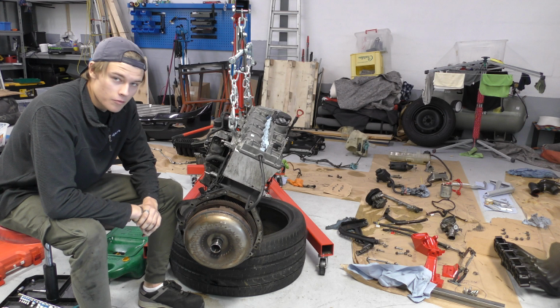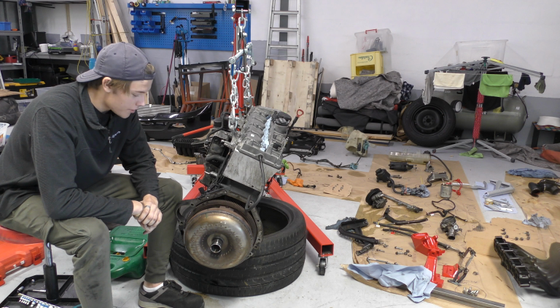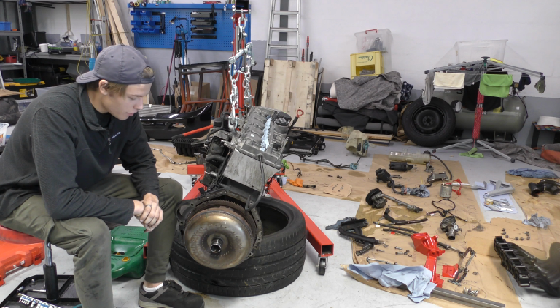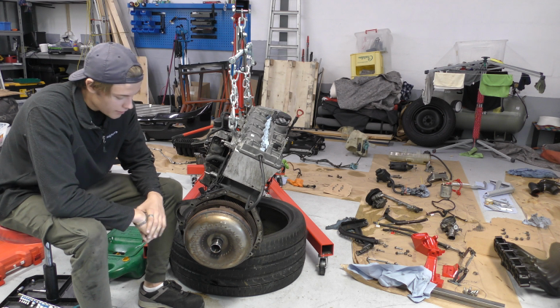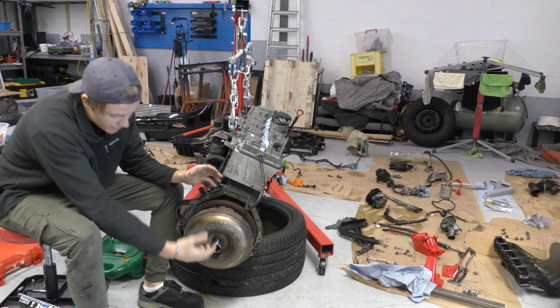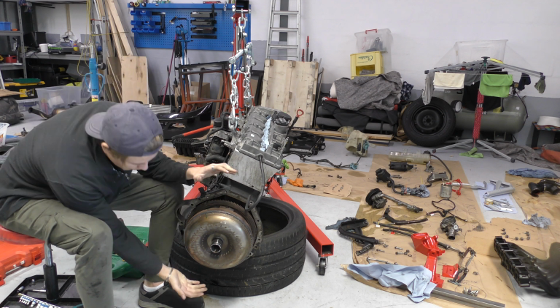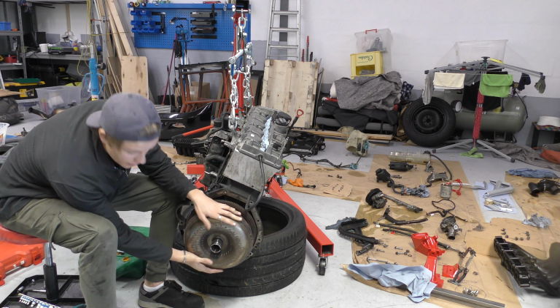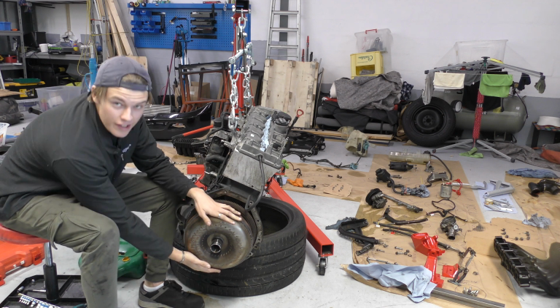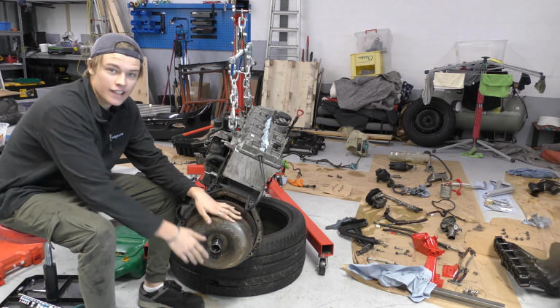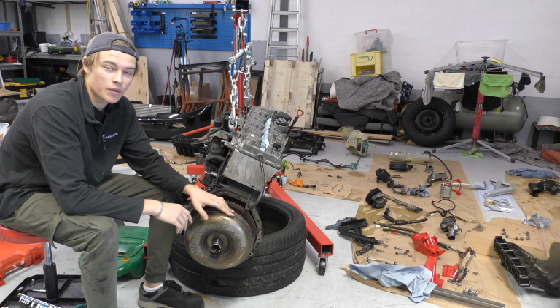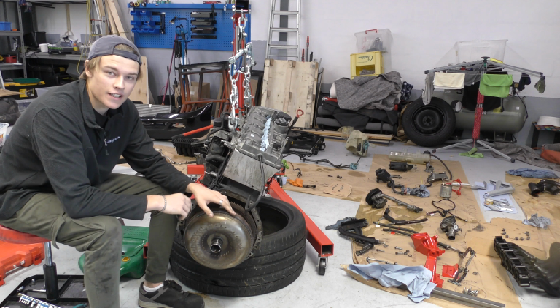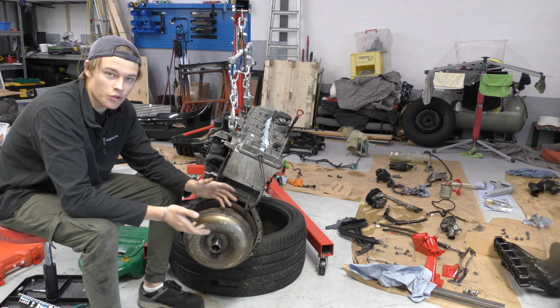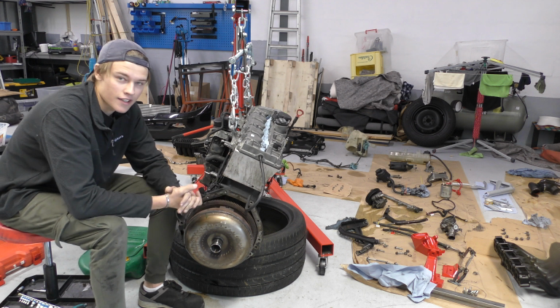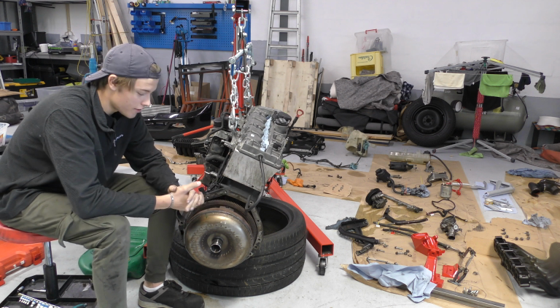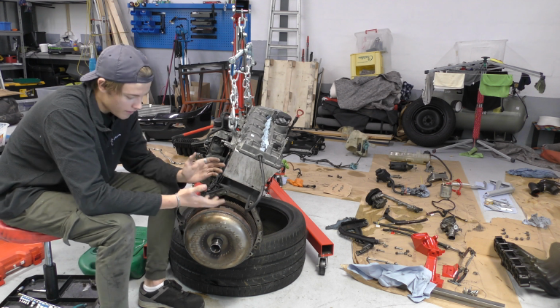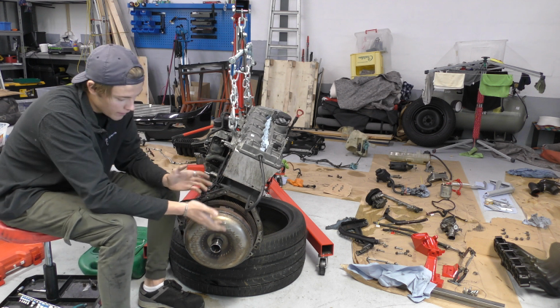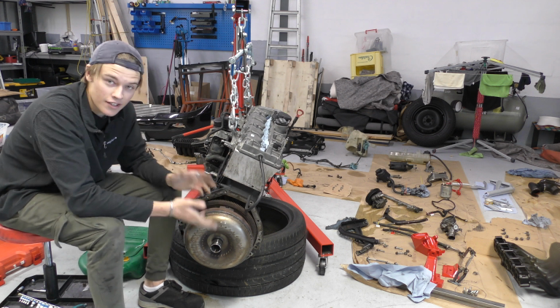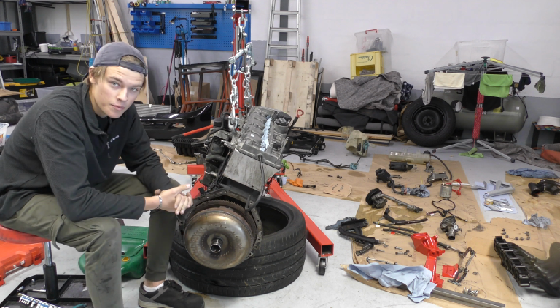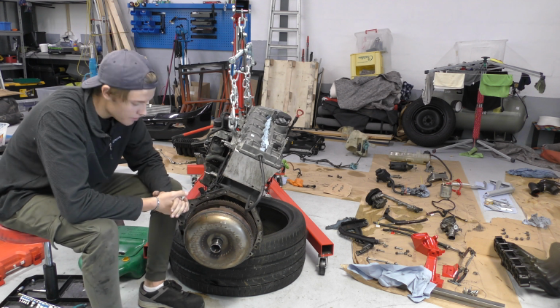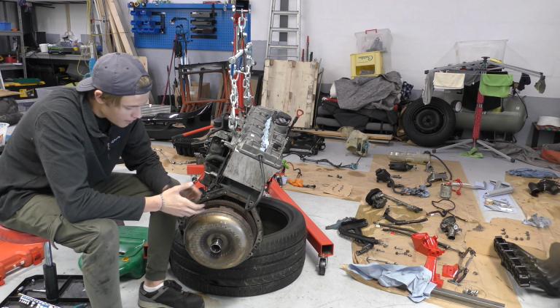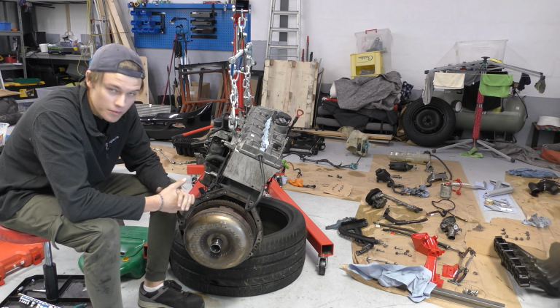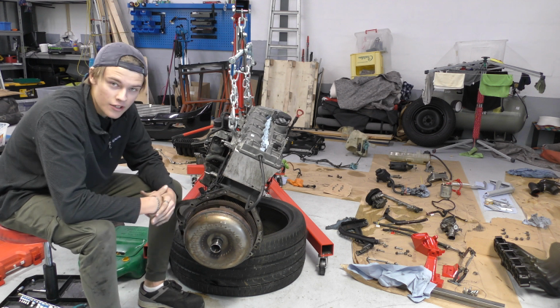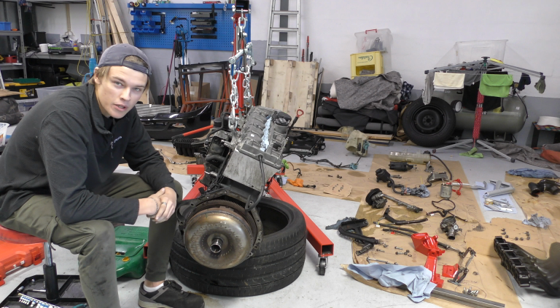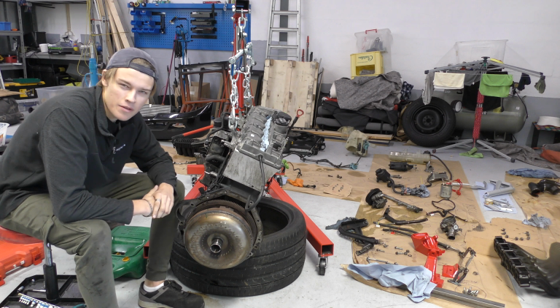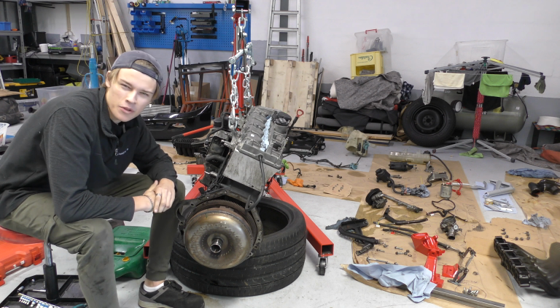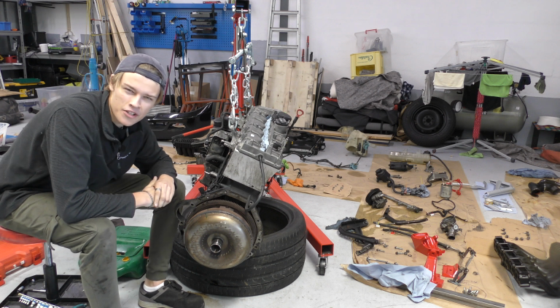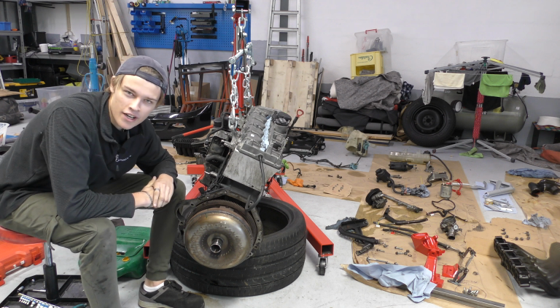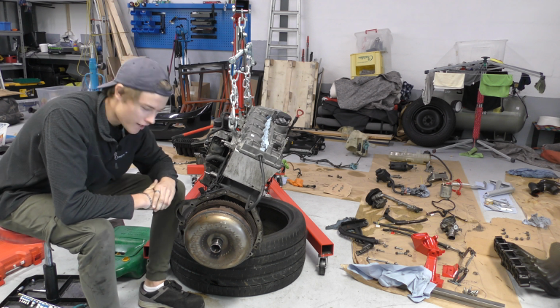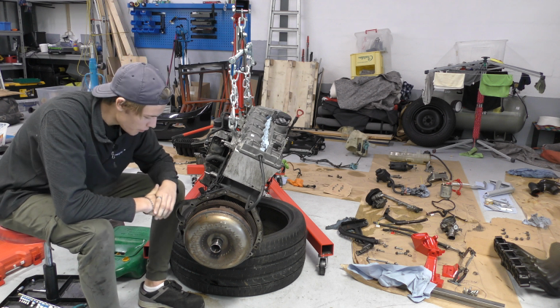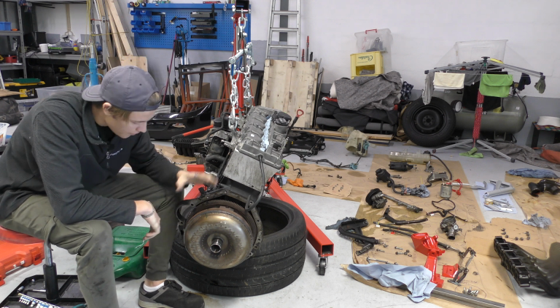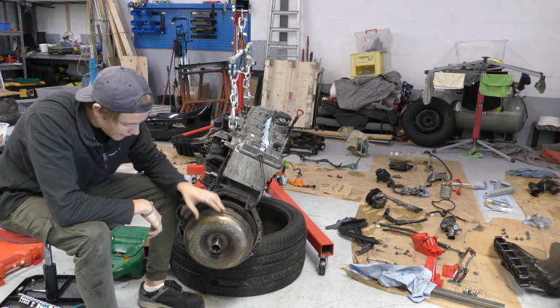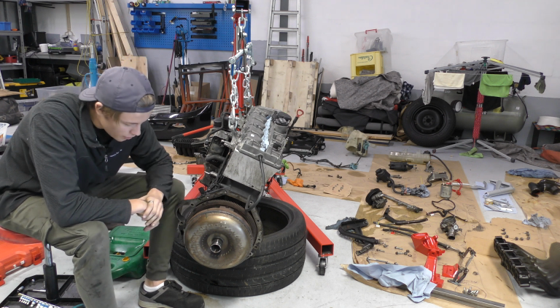The torque converter is this bulbous looking thing and it's basically for an automatic car — it replaces the clutch mechanism, which means I can drive my lovely Merc once the engine's running smoothly. So, getting this off...